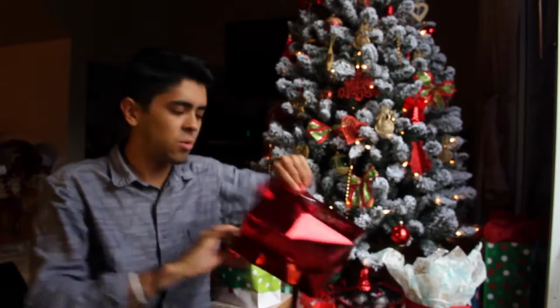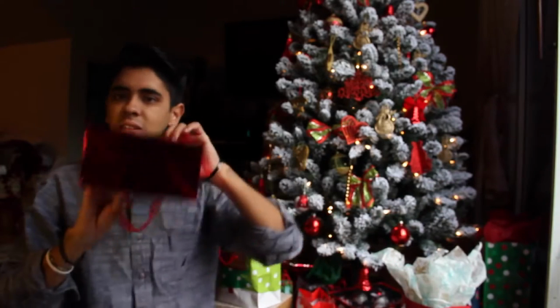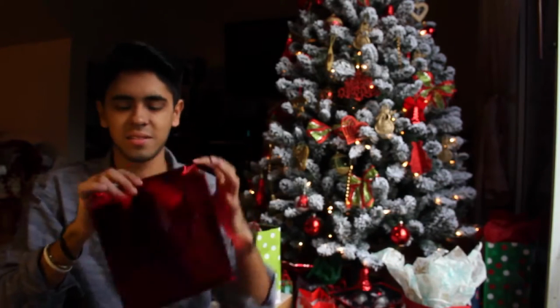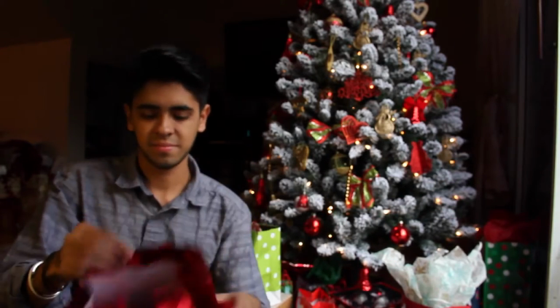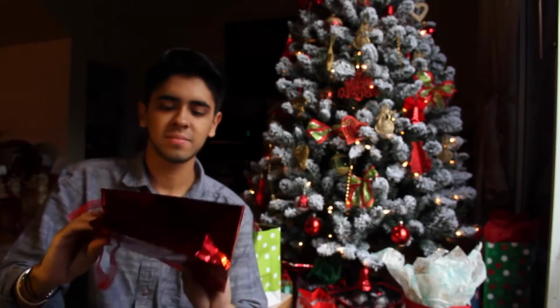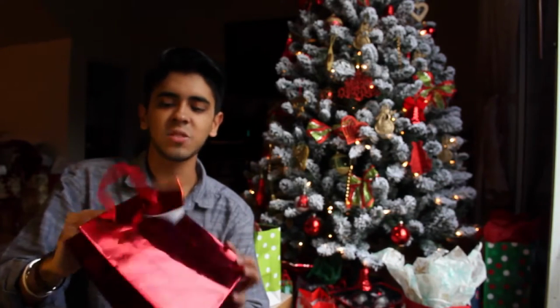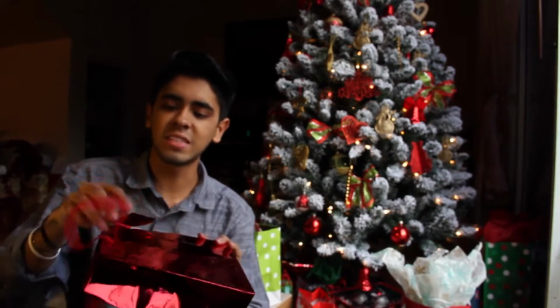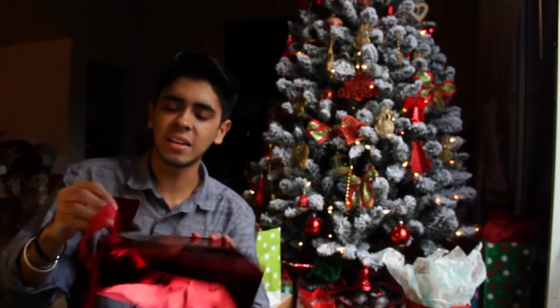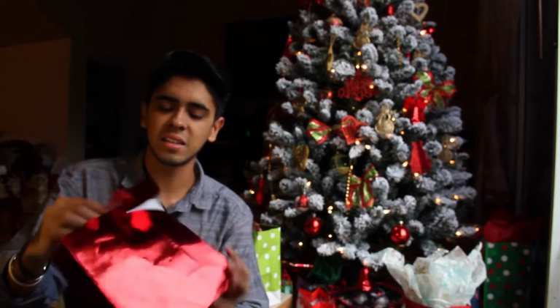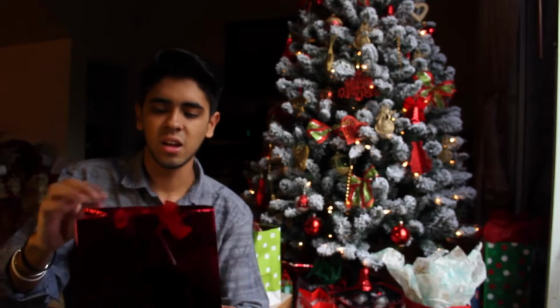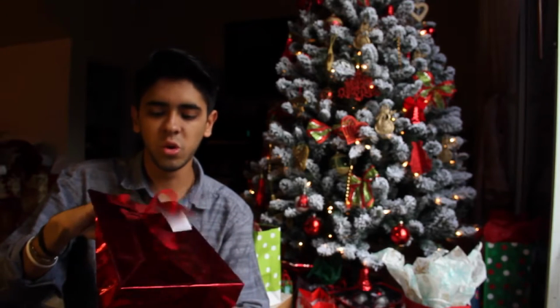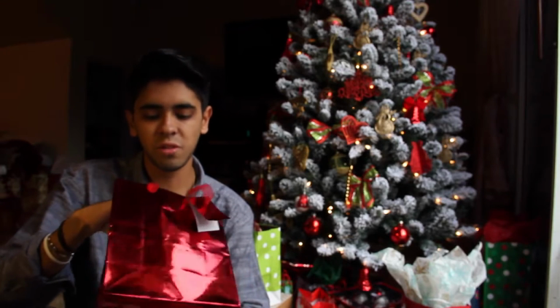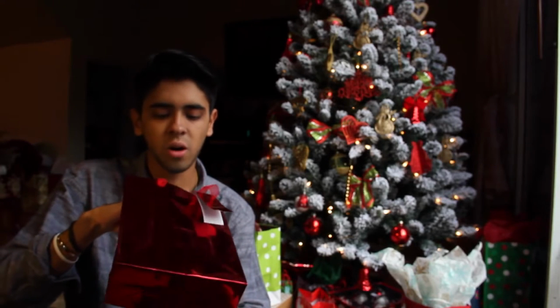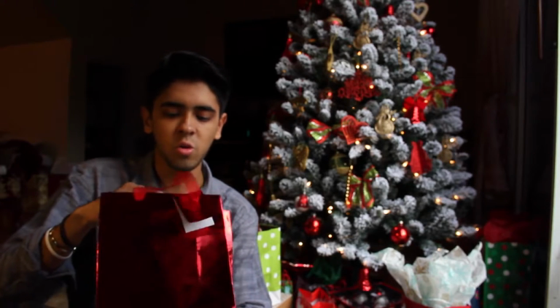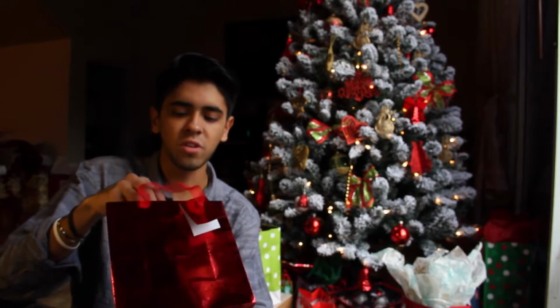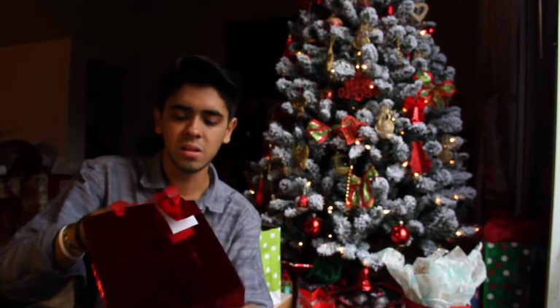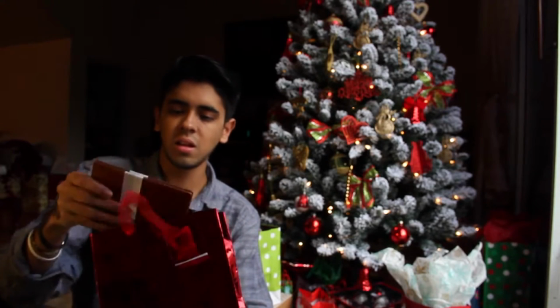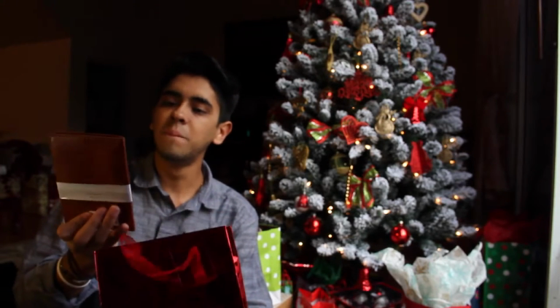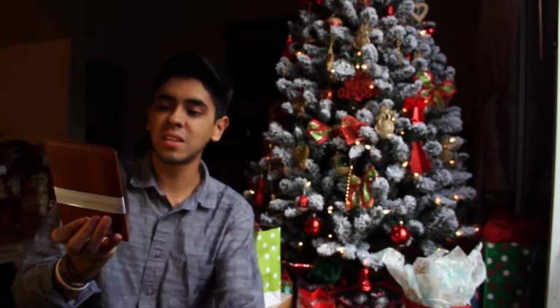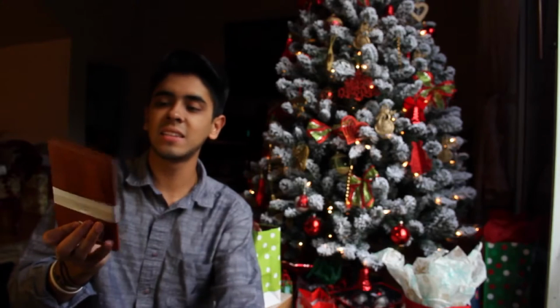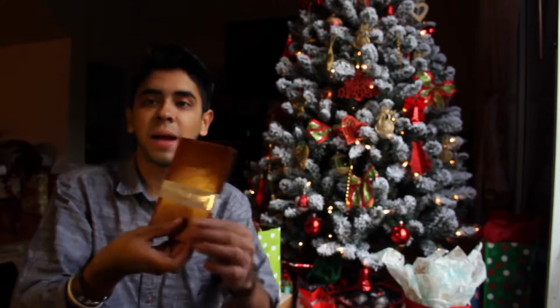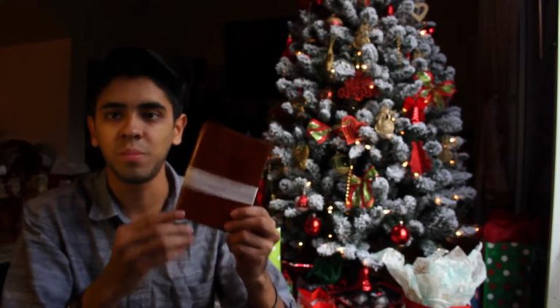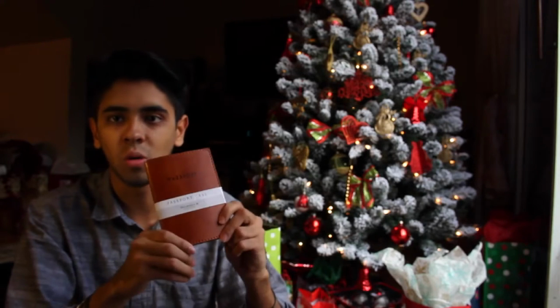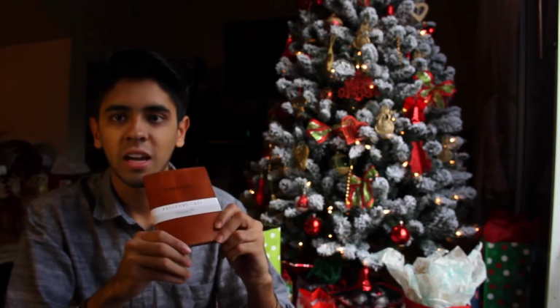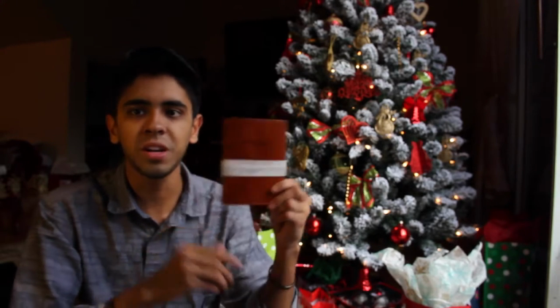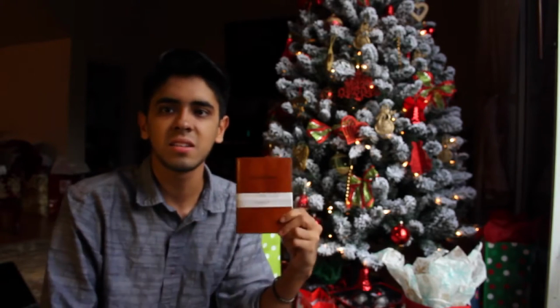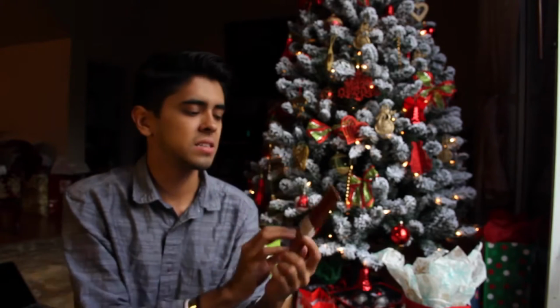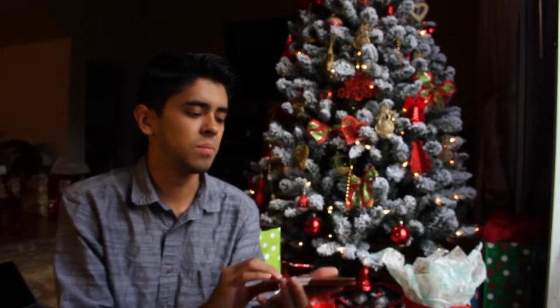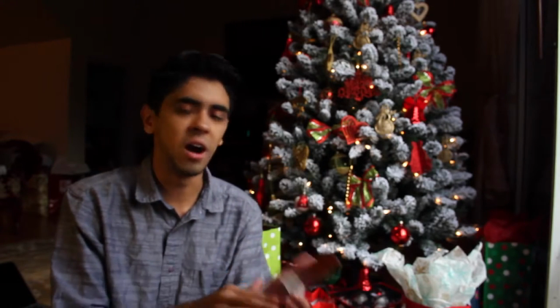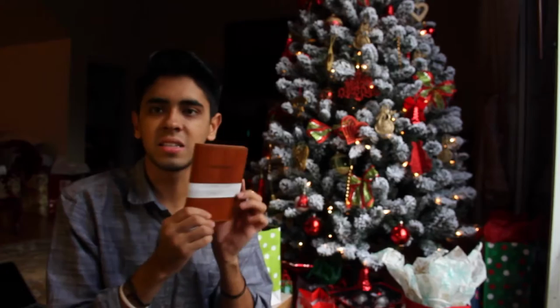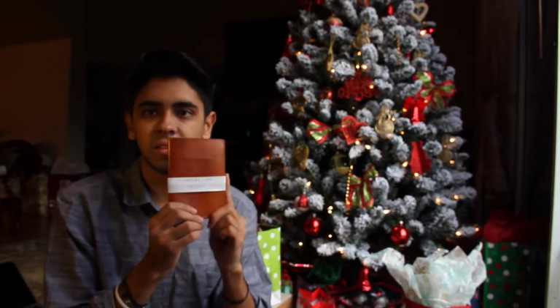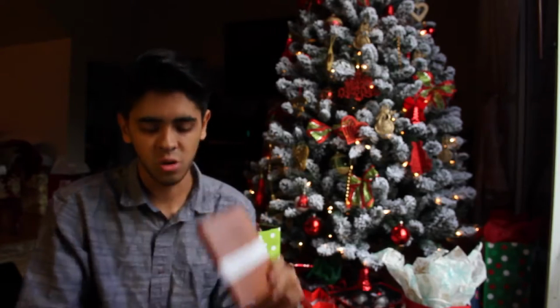What is this? It doesn't really have a tag - it doesn't say who it's for or who it's from. But it is a passport holder. It's pretty nice. It's brown and it's leather, cool.